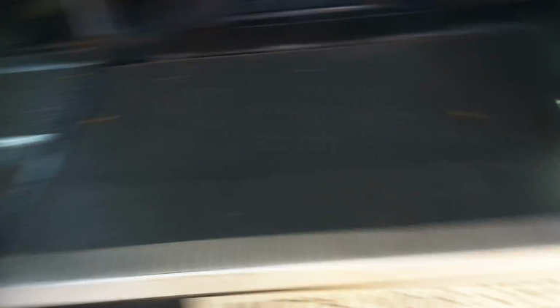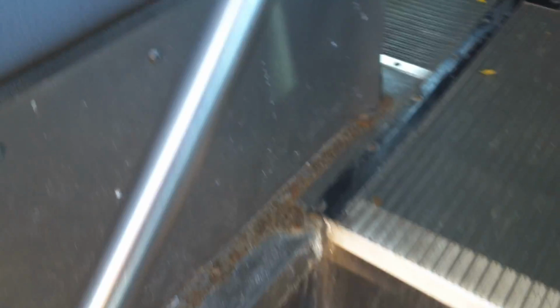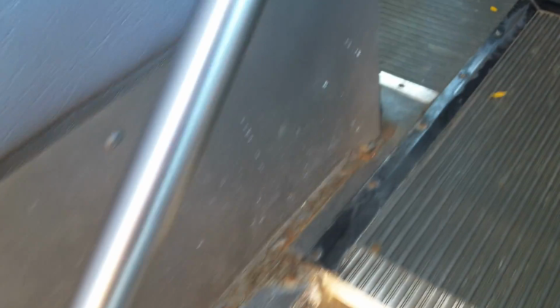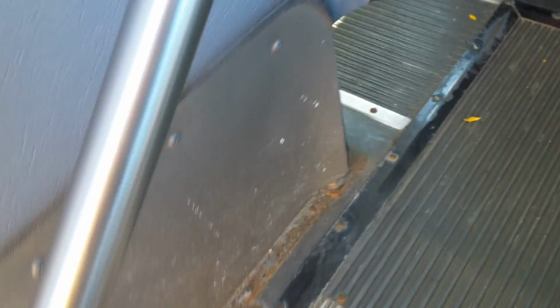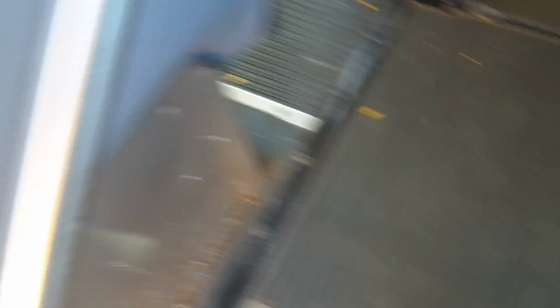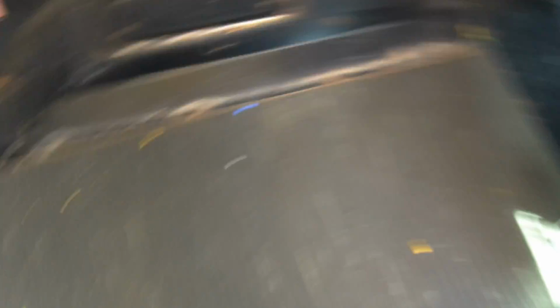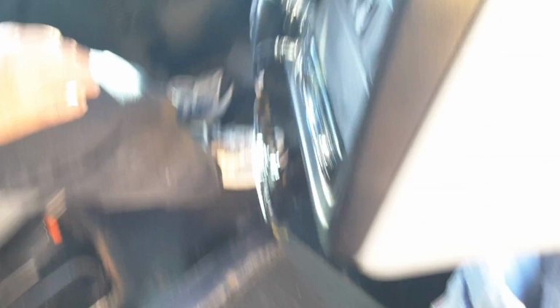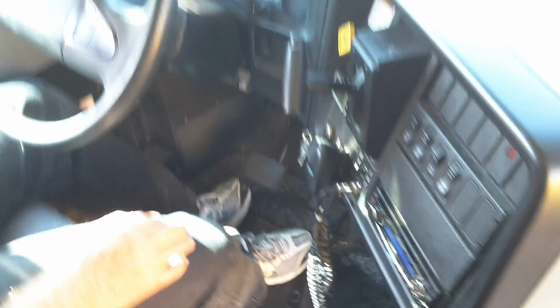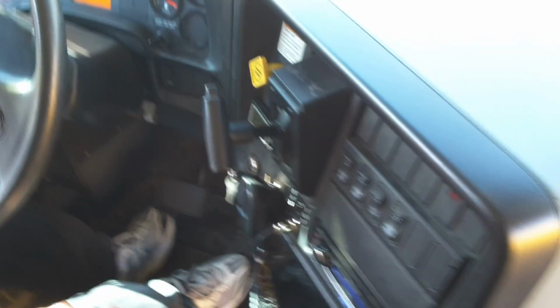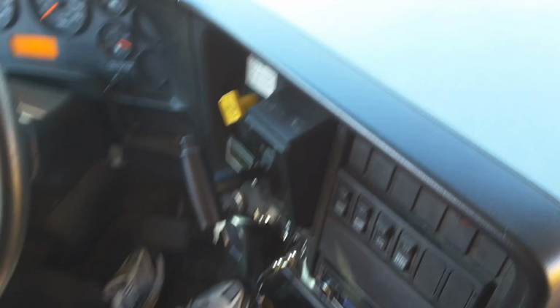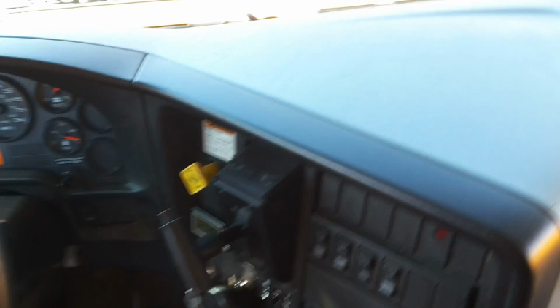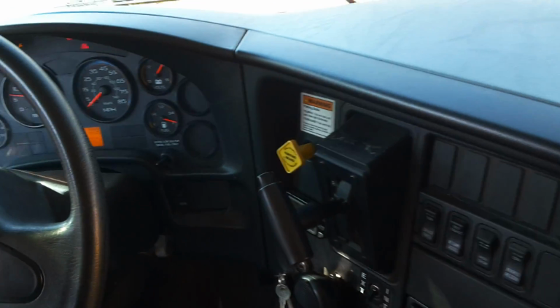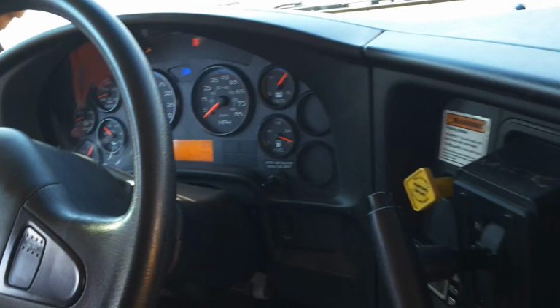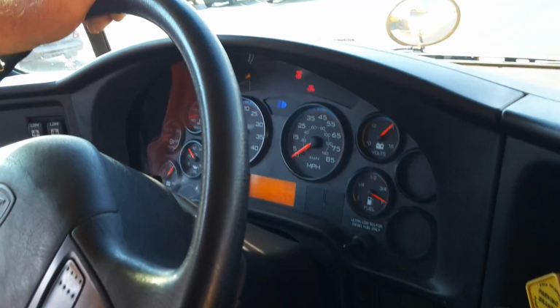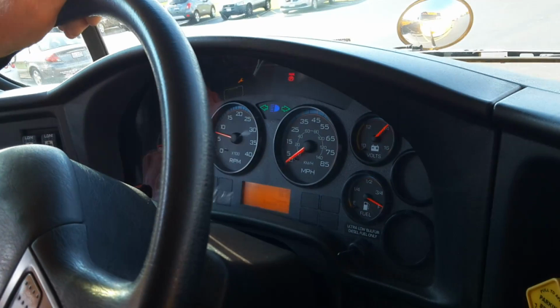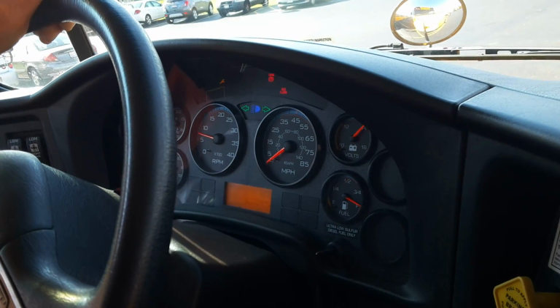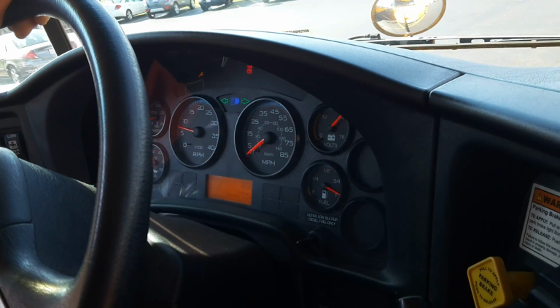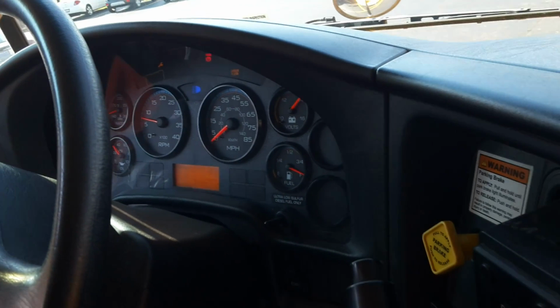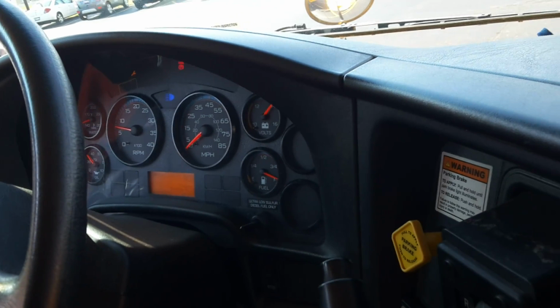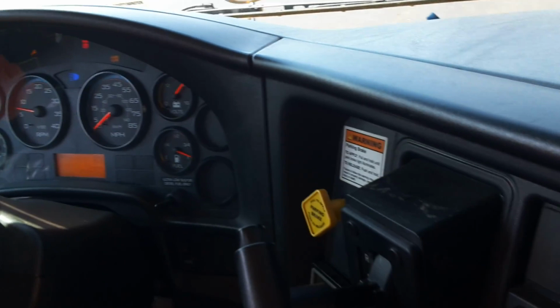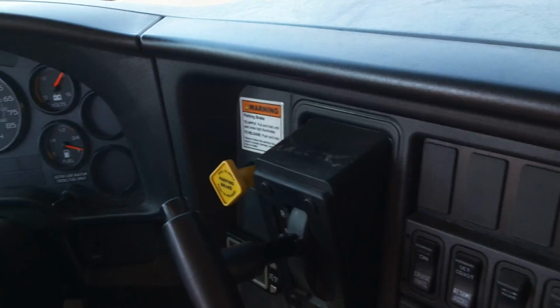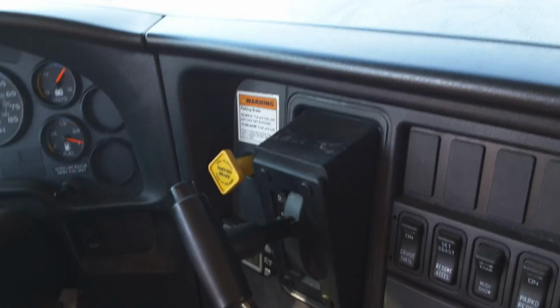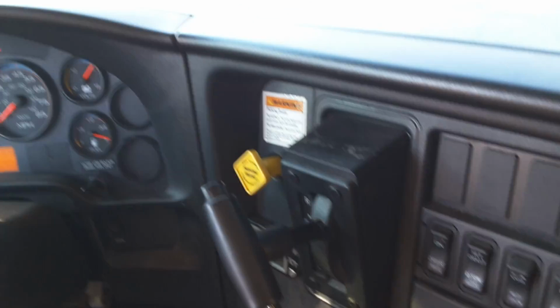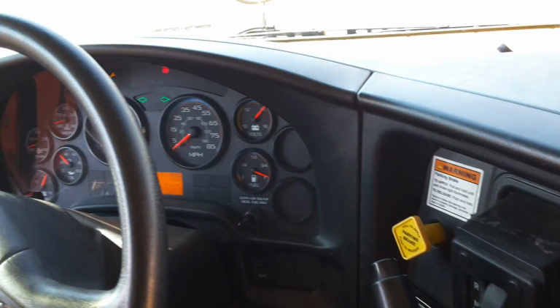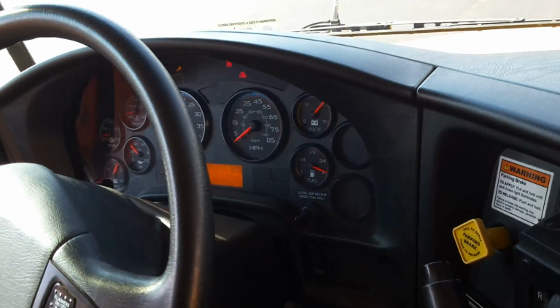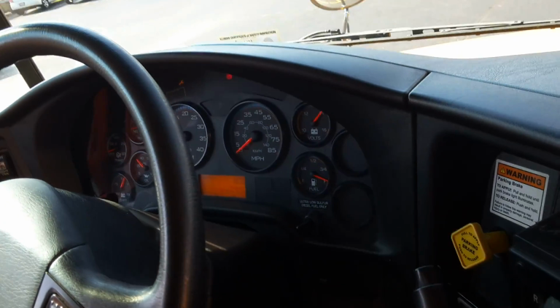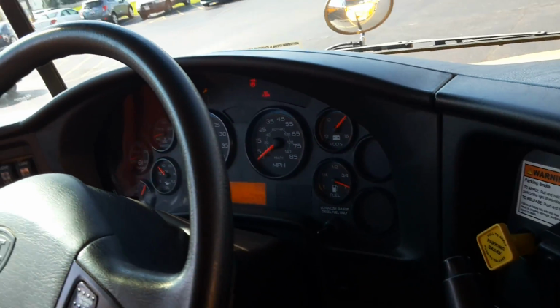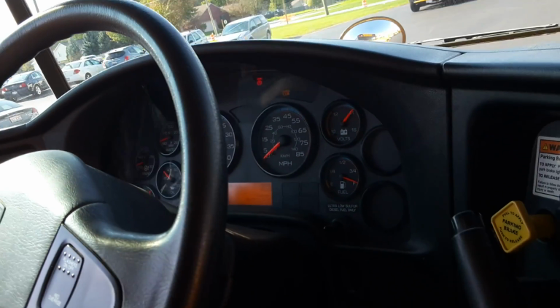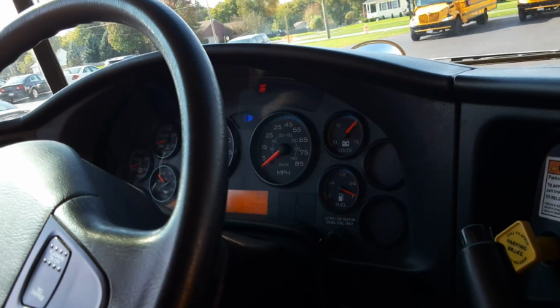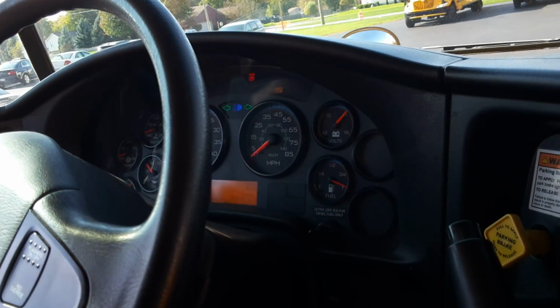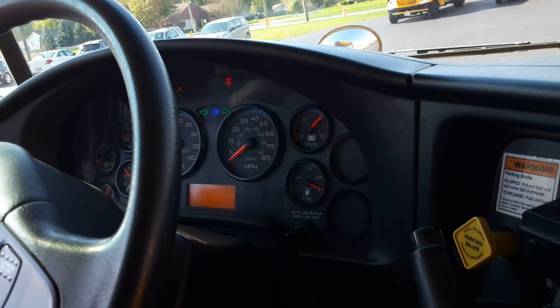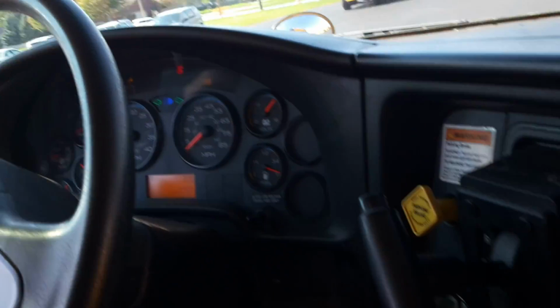Wow, this bus has gotten rusty. No kidding. Still has a fixed light on. I remember last year it had a fixed light on when I took a video.